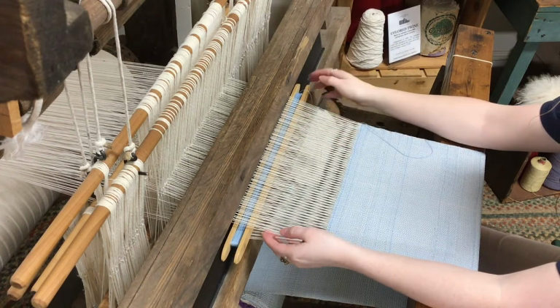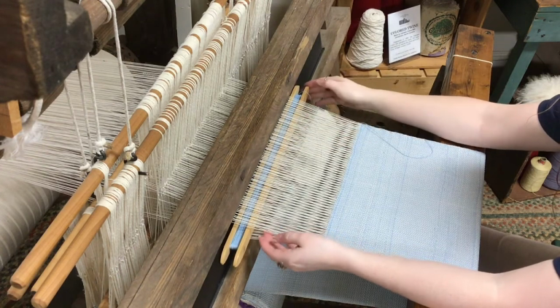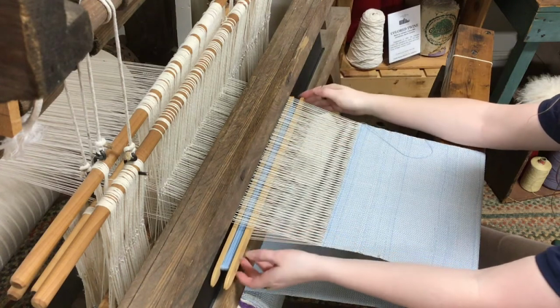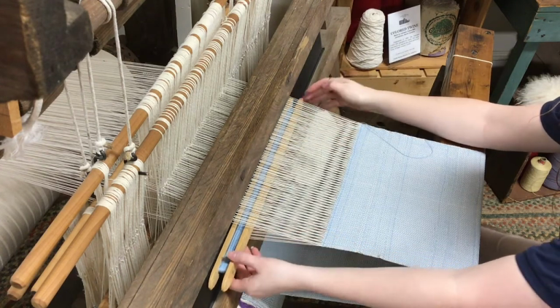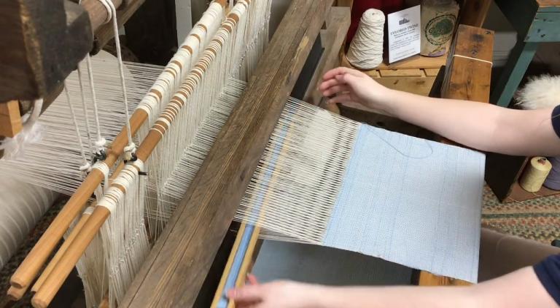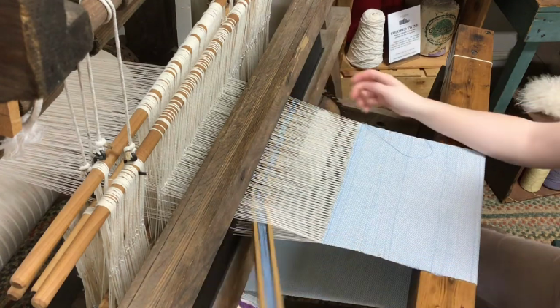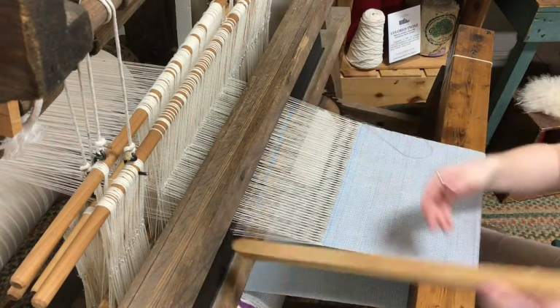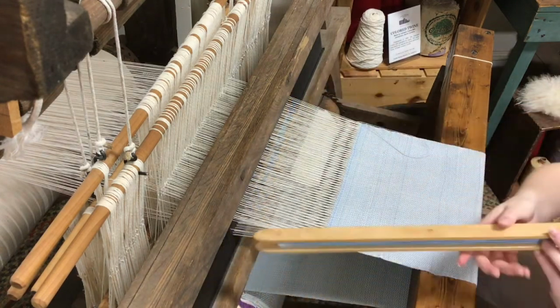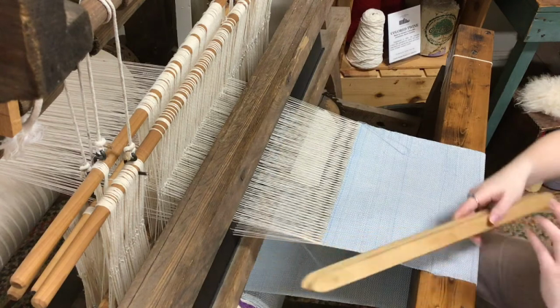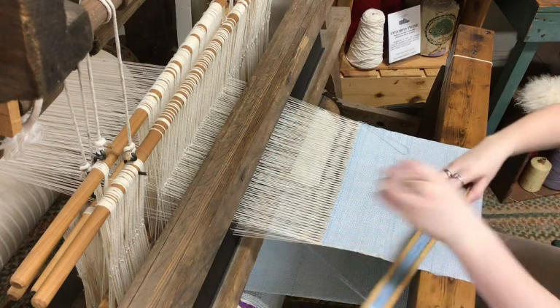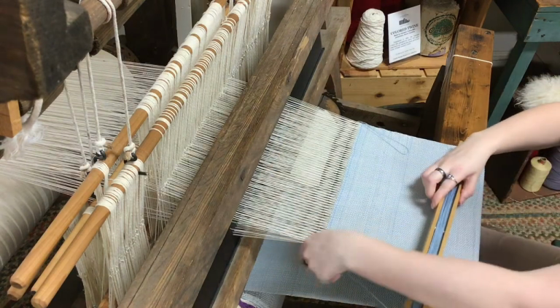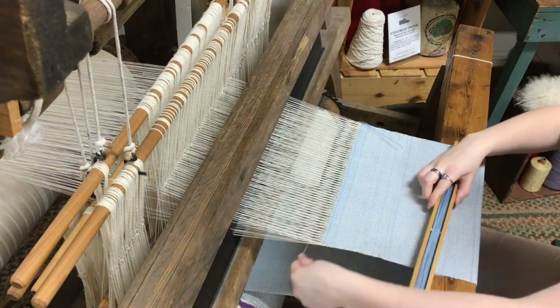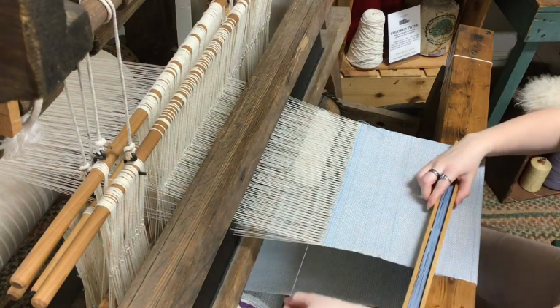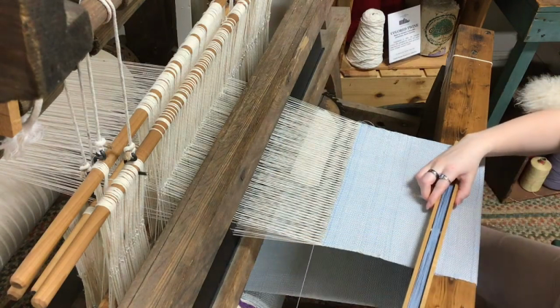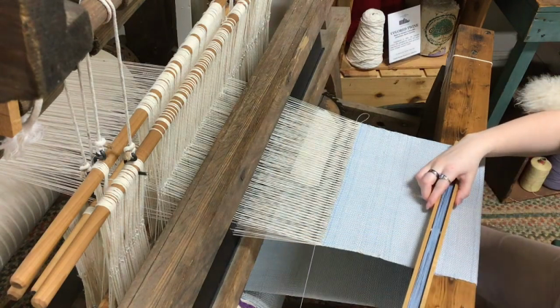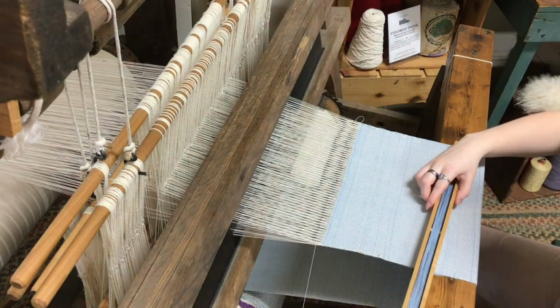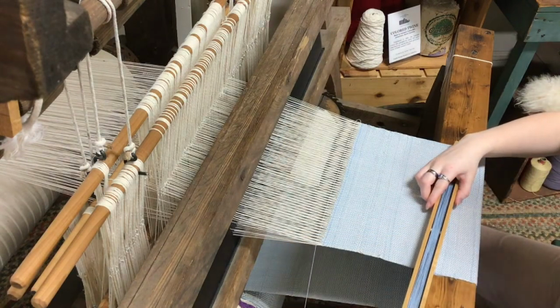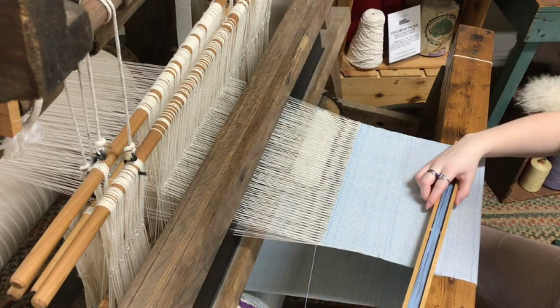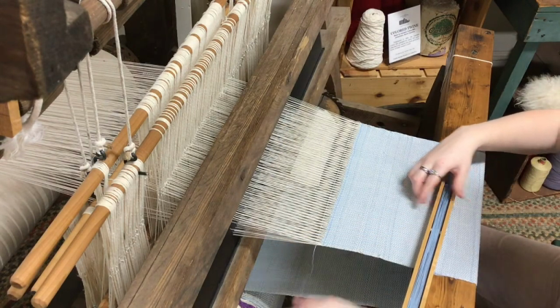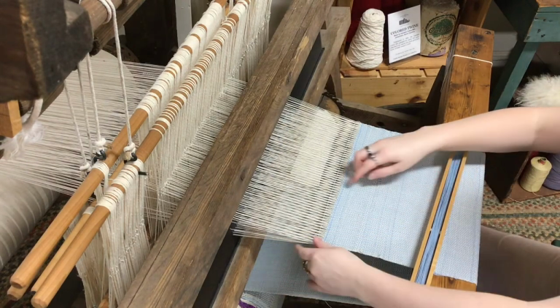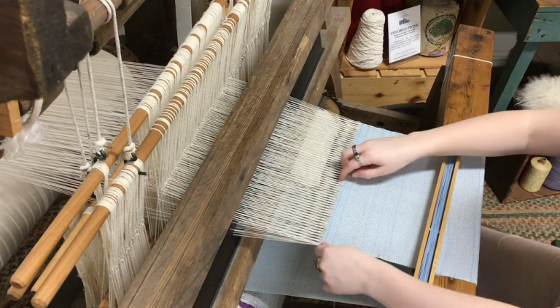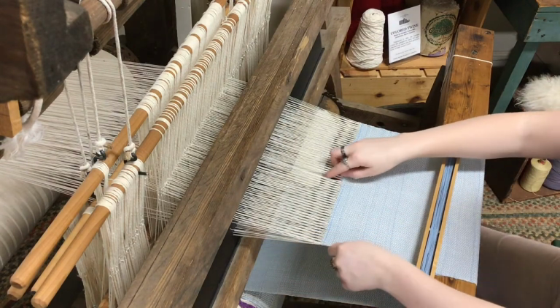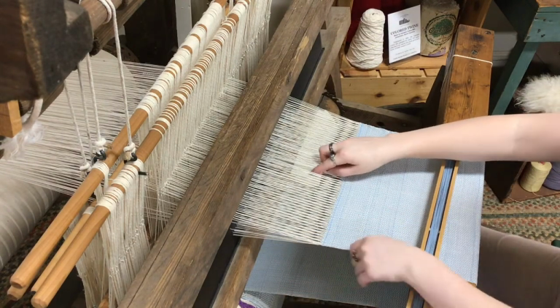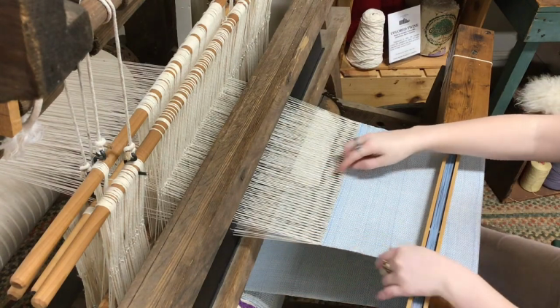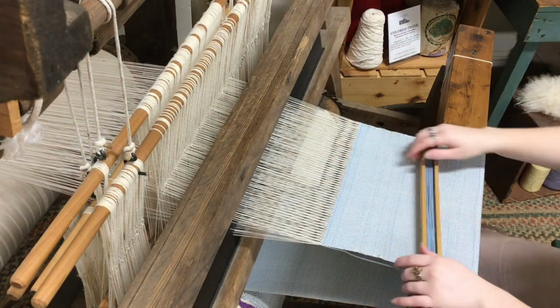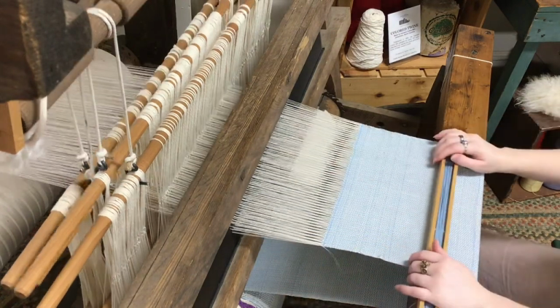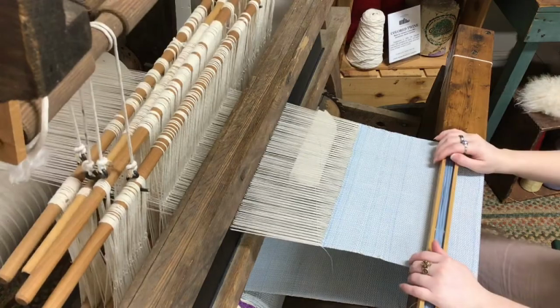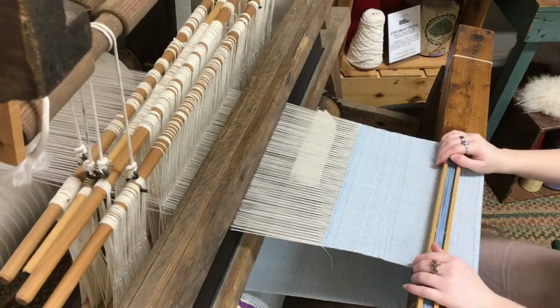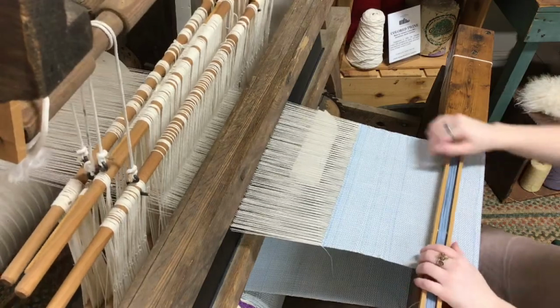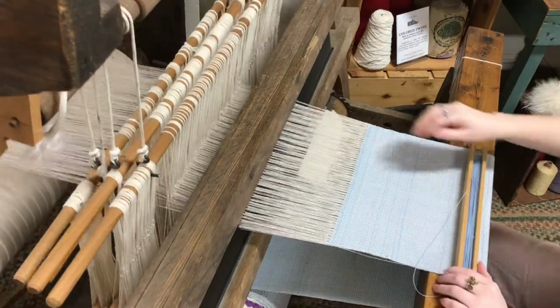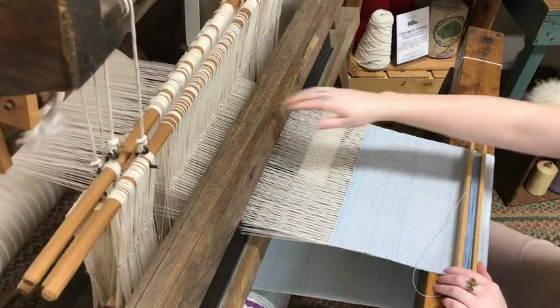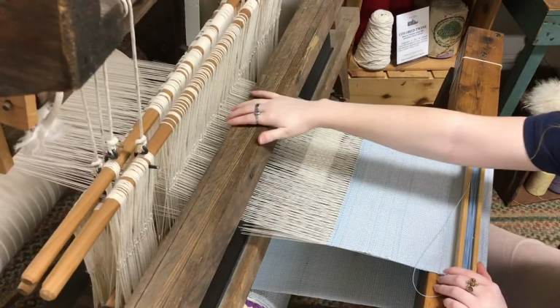The horizontal threads are known as the weft threads. Then the weaver would push that thread to join the rest before repeating the process.